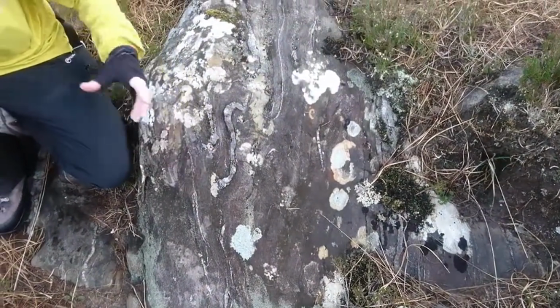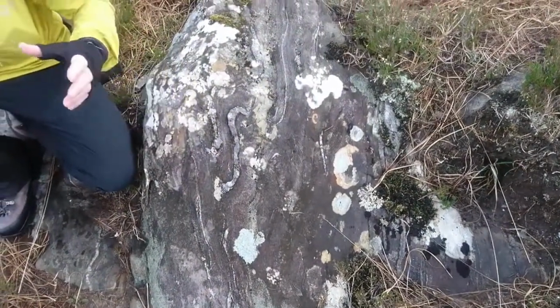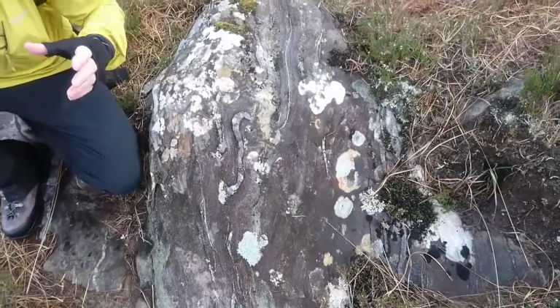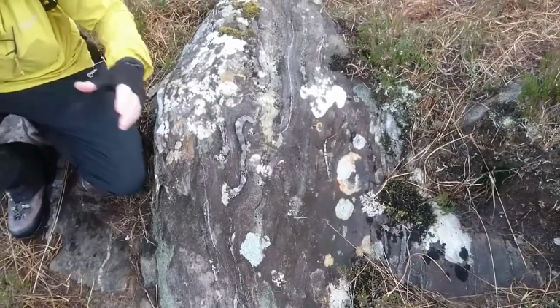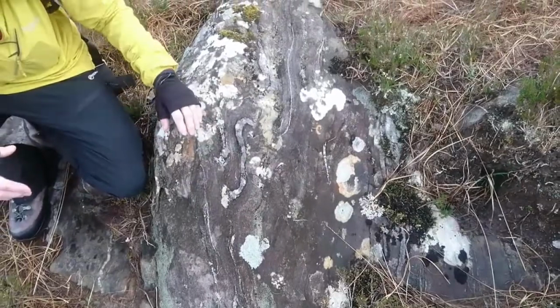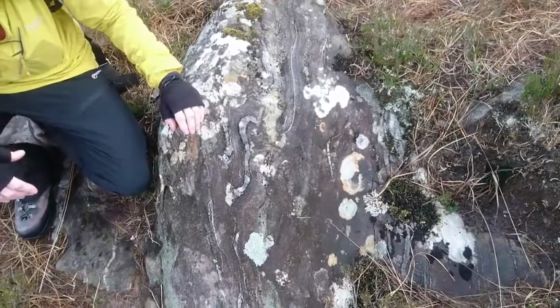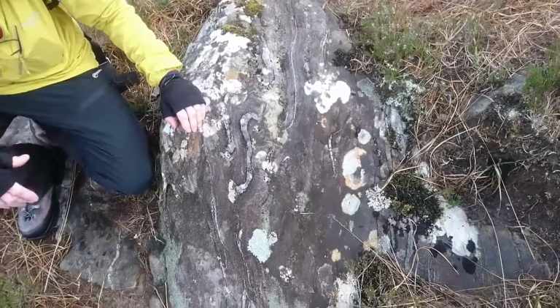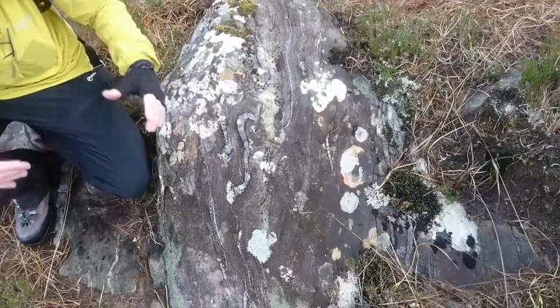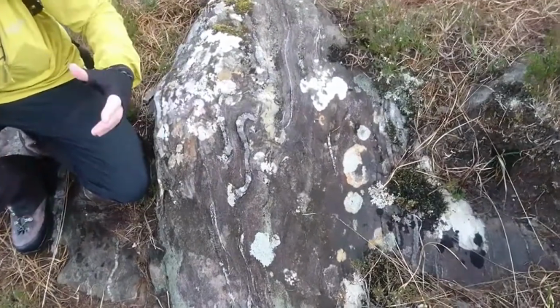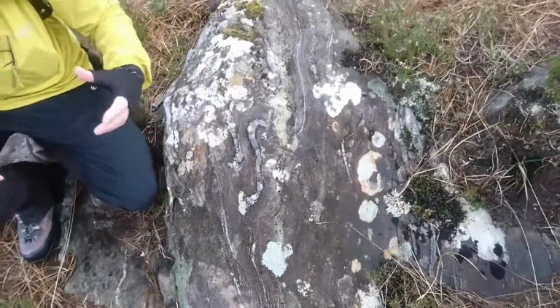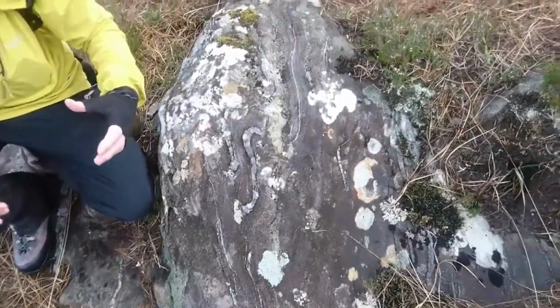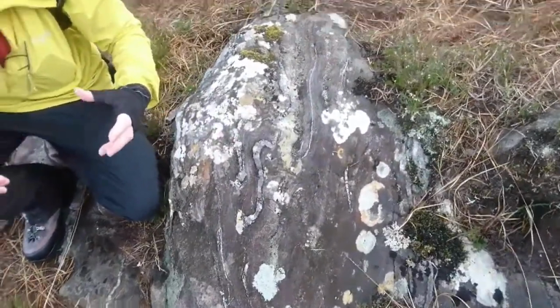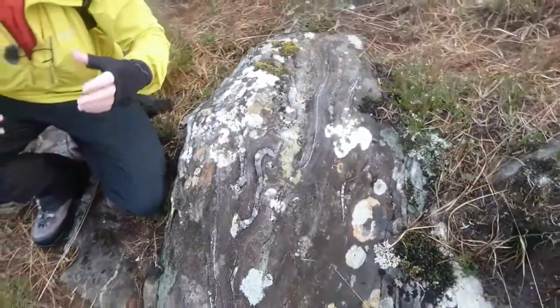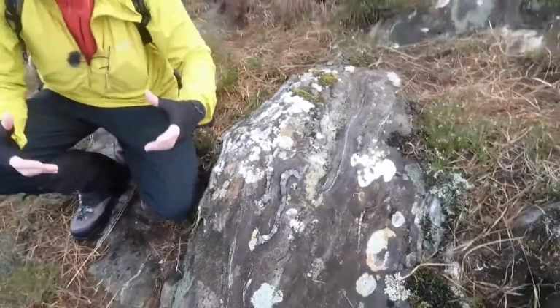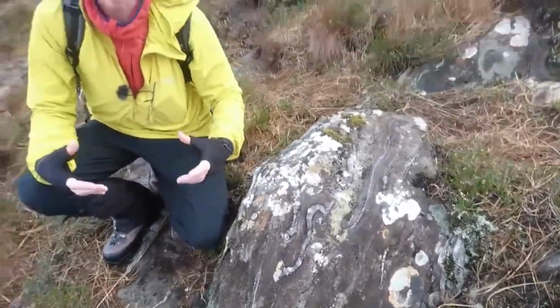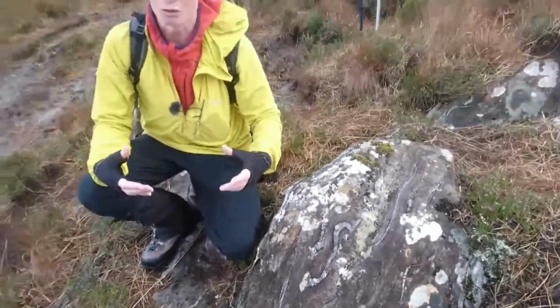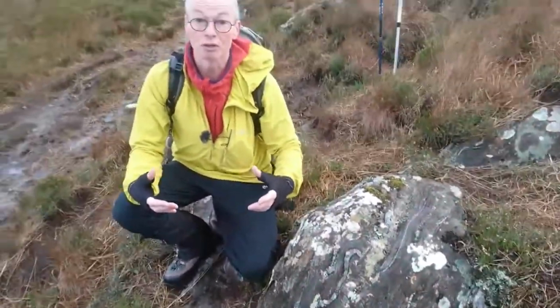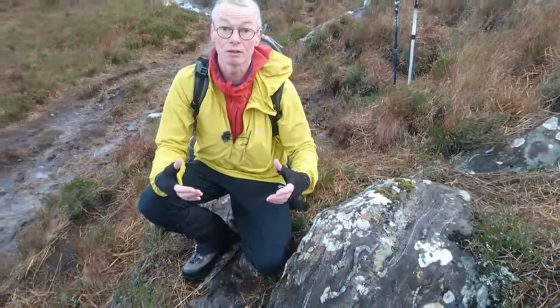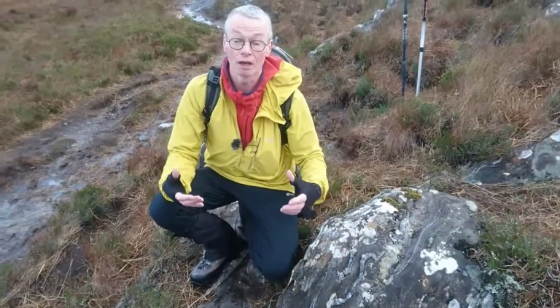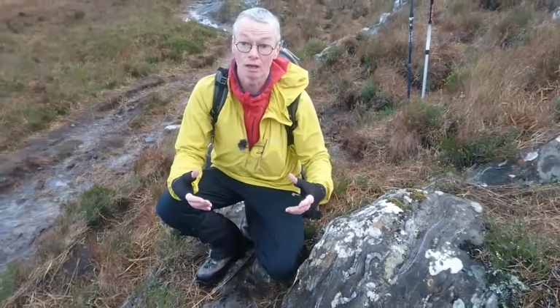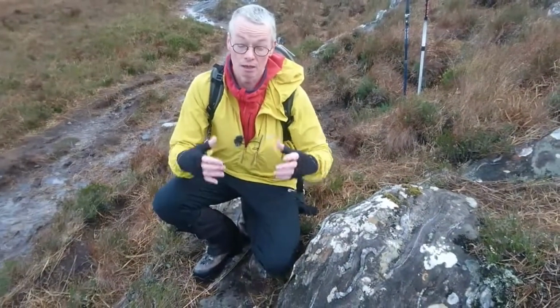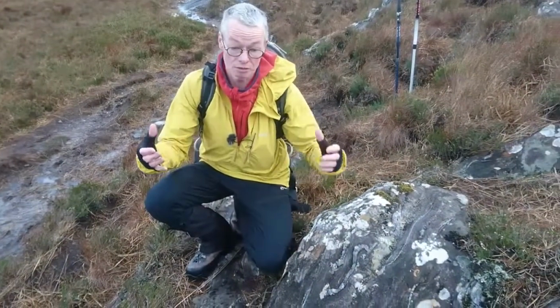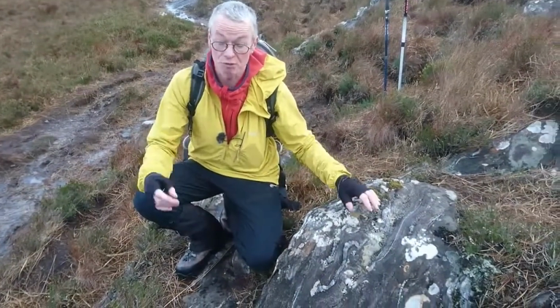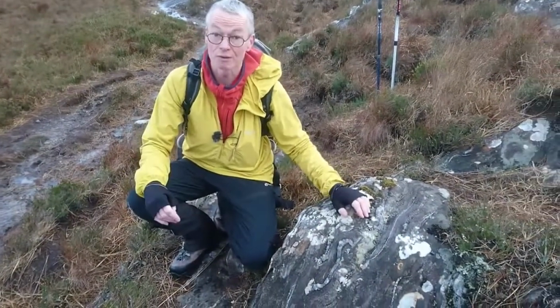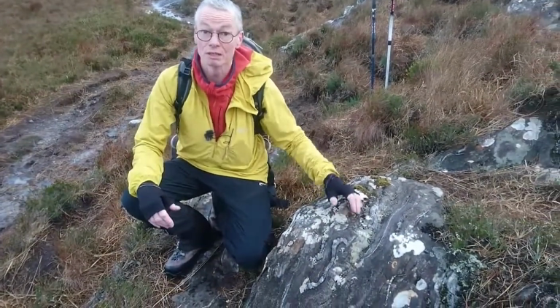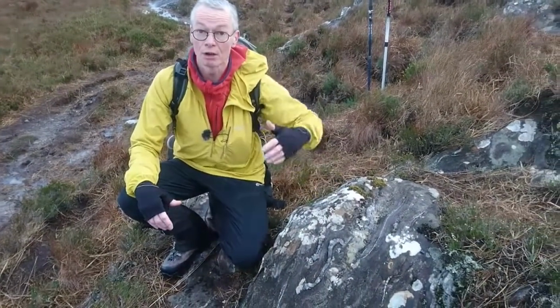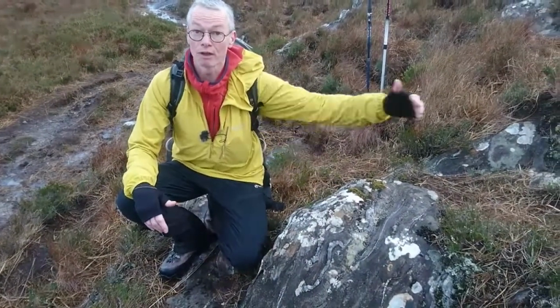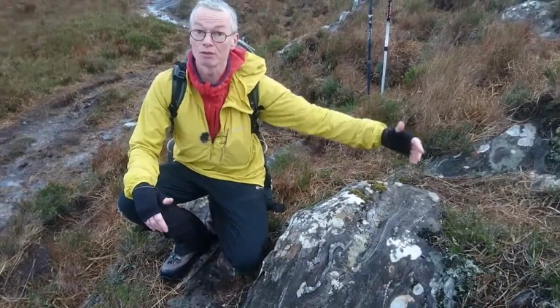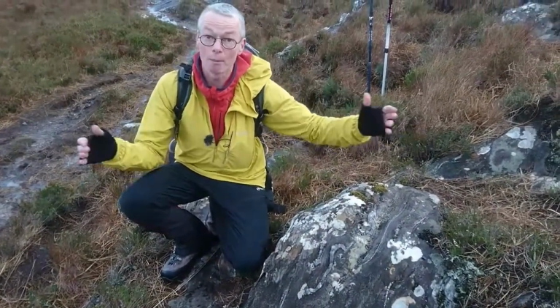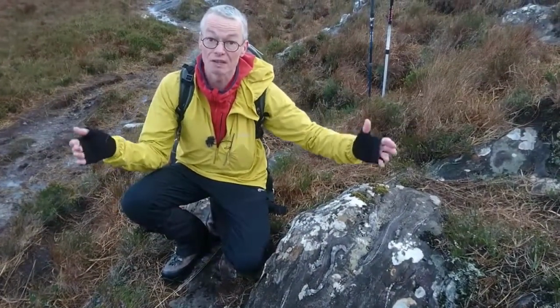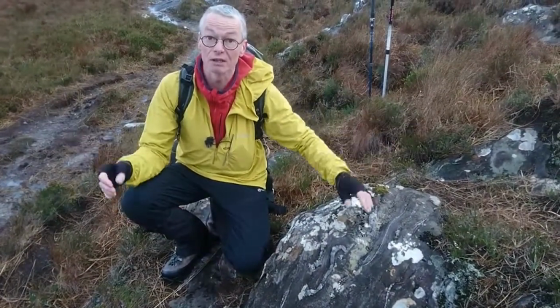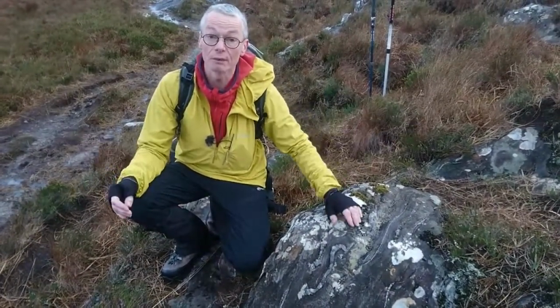These are what are called parasitic folds, and they show the sense of folding of the larger structure around them. The whole of the Ardenish is one big syncline.